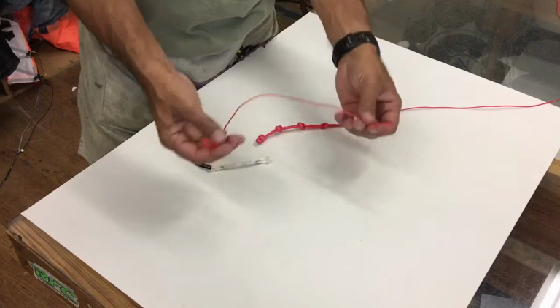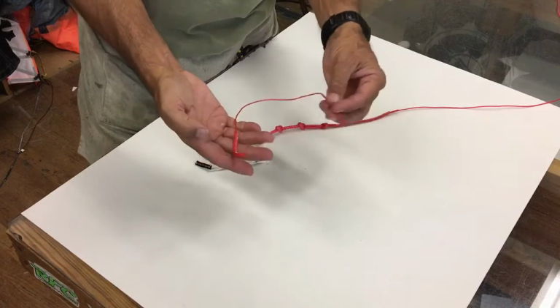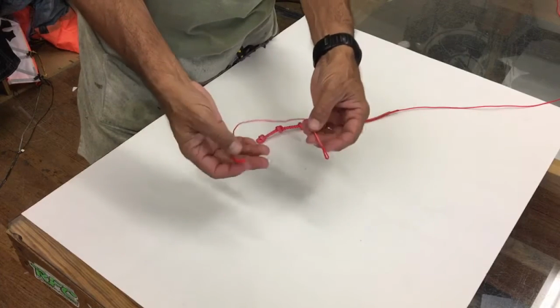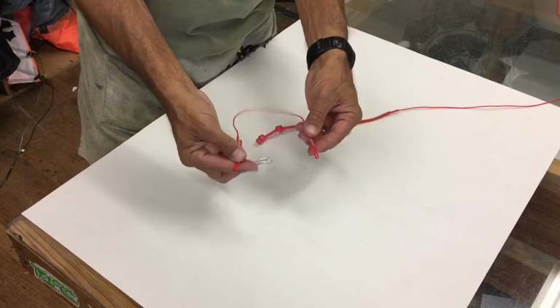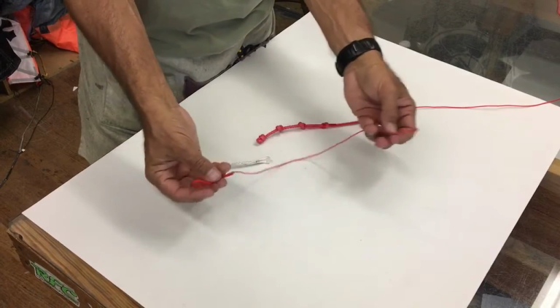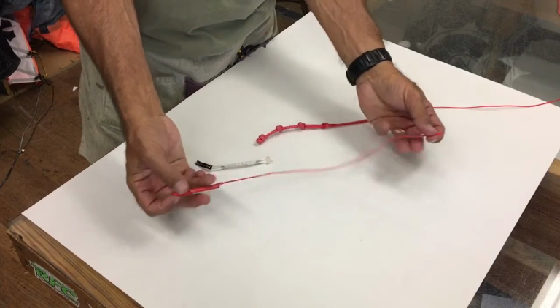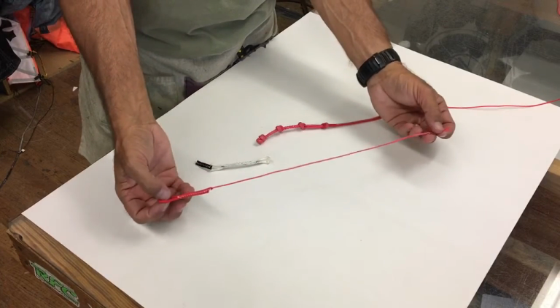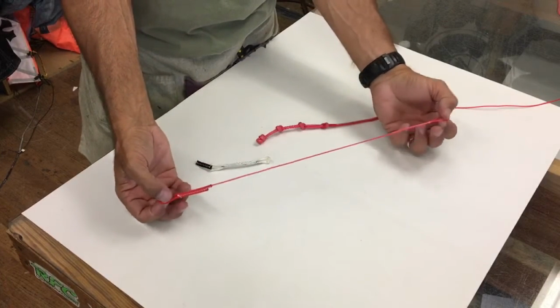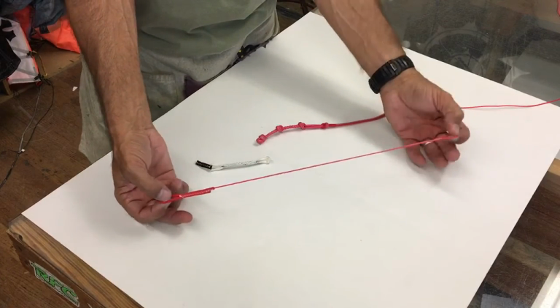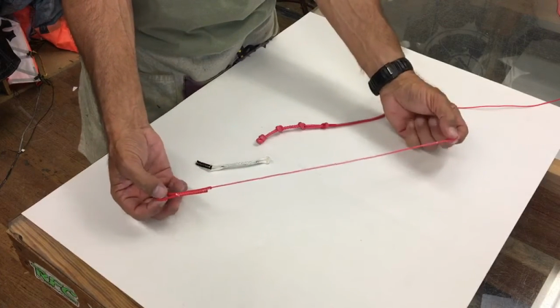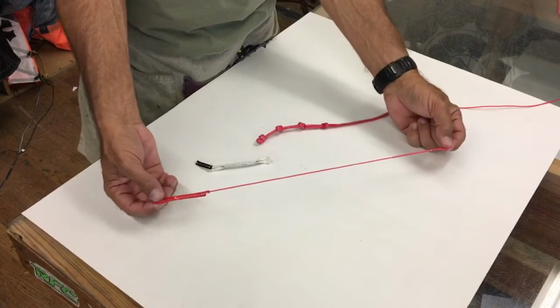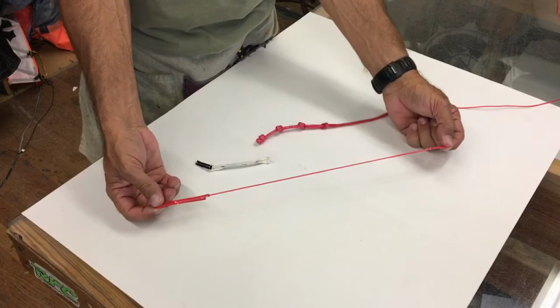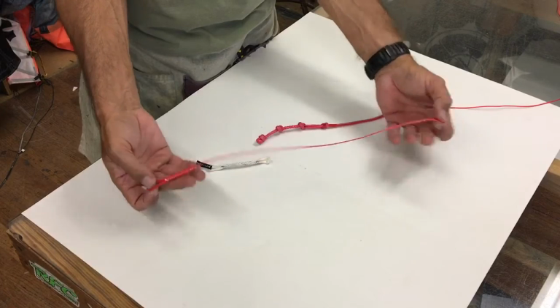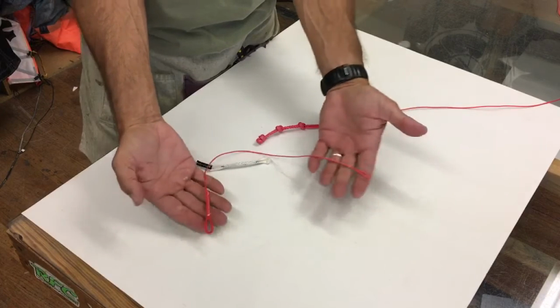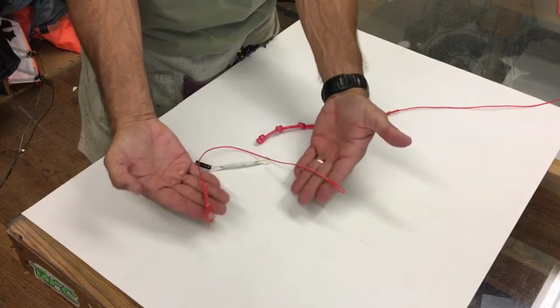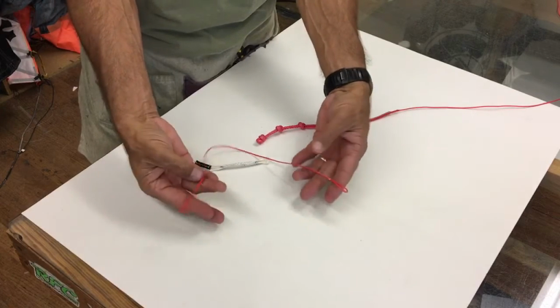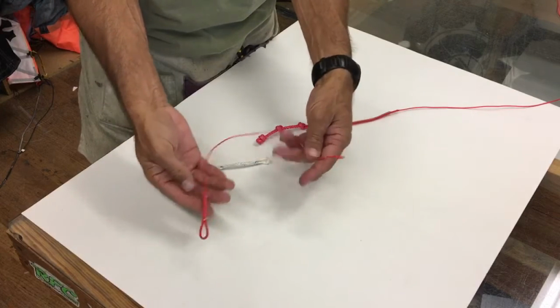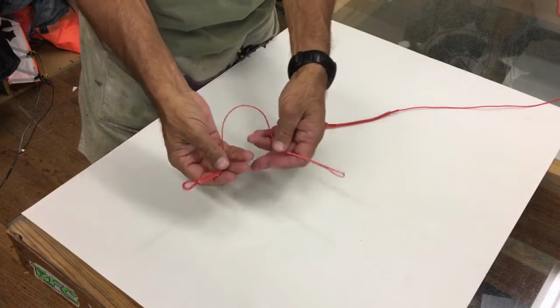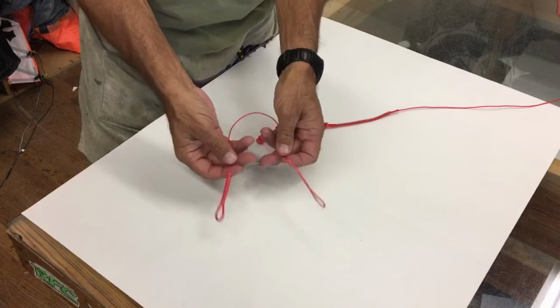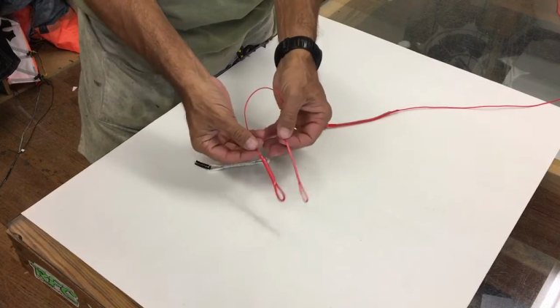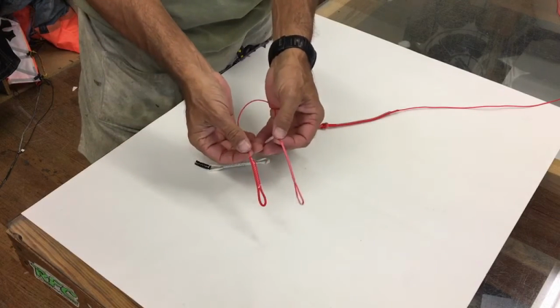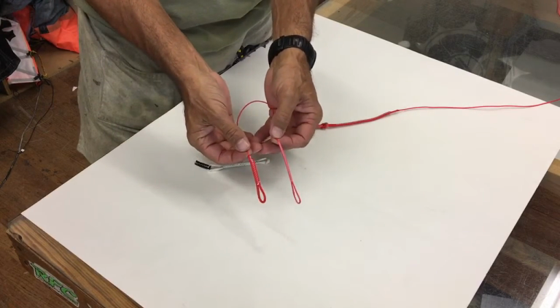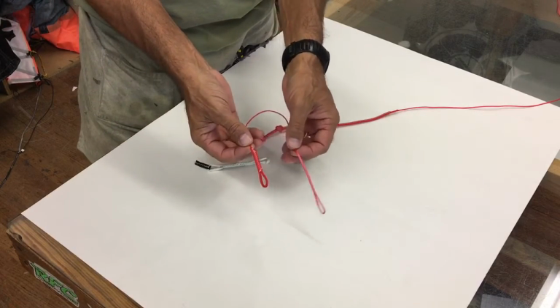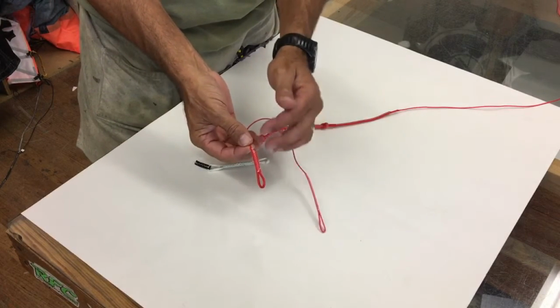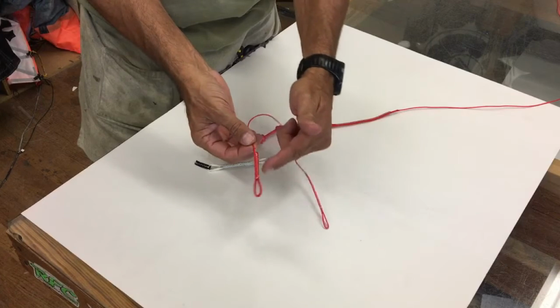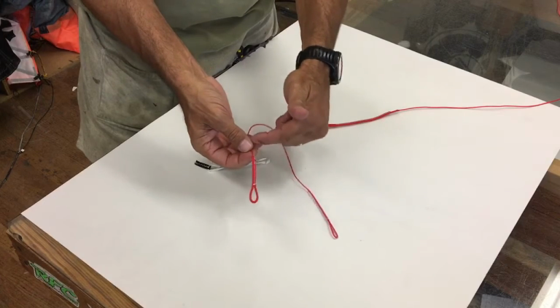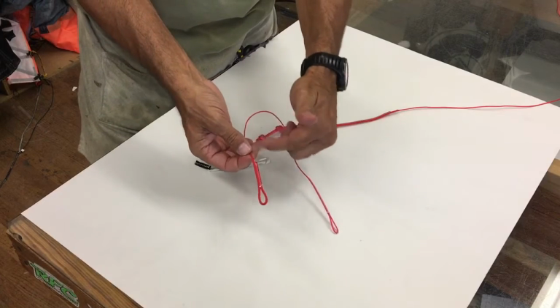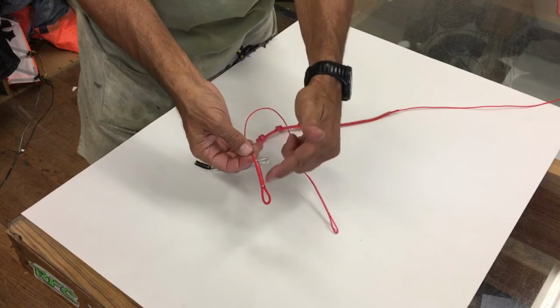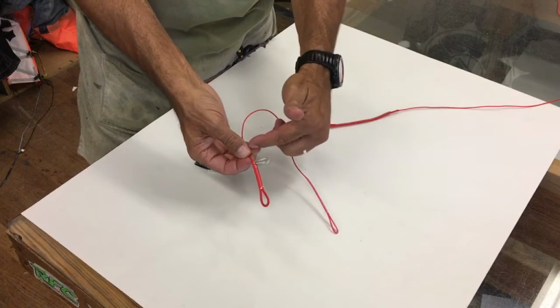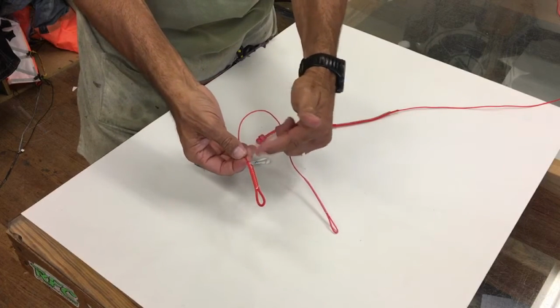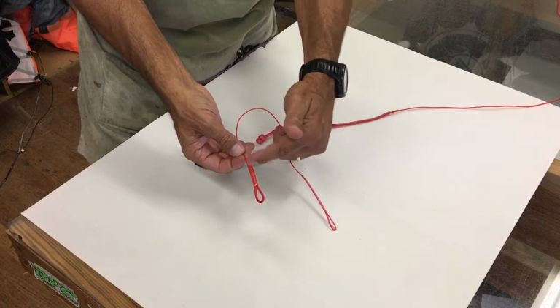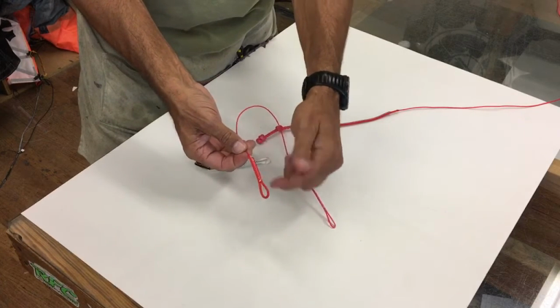Jeff Howard here at PKS and we want to talk about our PKS extension lines. This is a mini extension line that I made showing how the ends will be done. This is definitely much bigger on the actual one, but this is a mini.